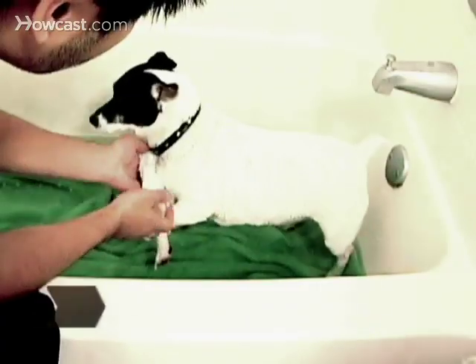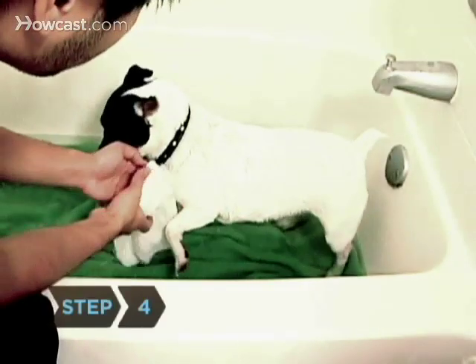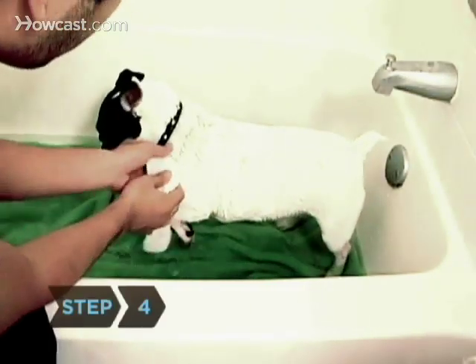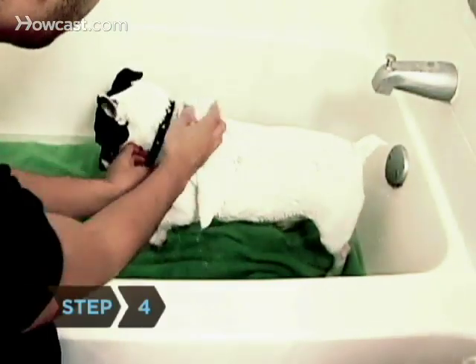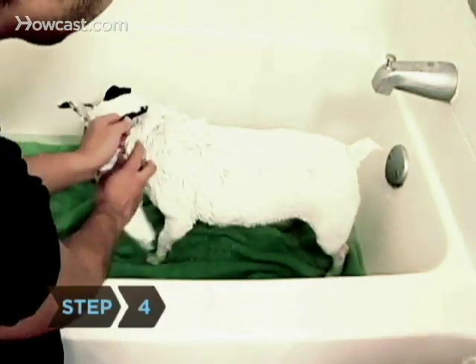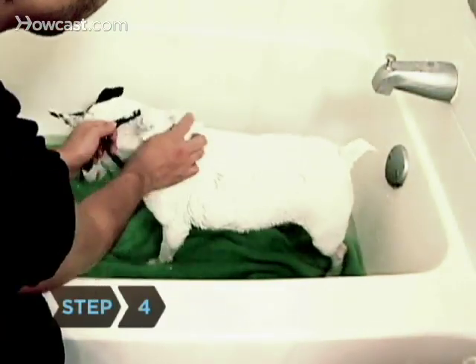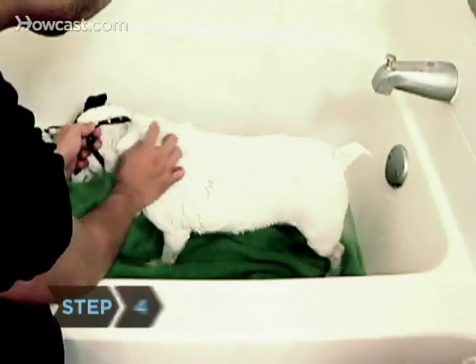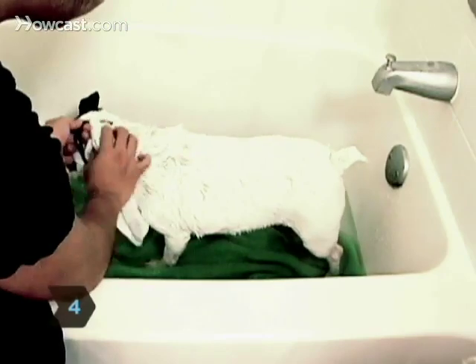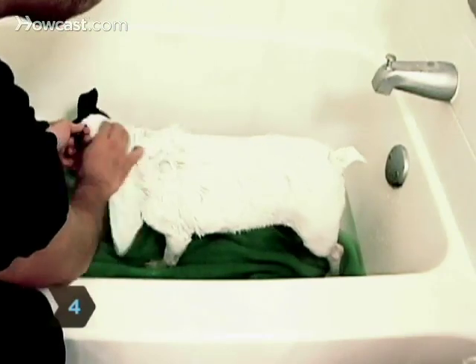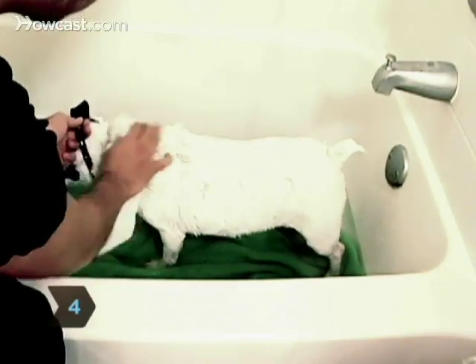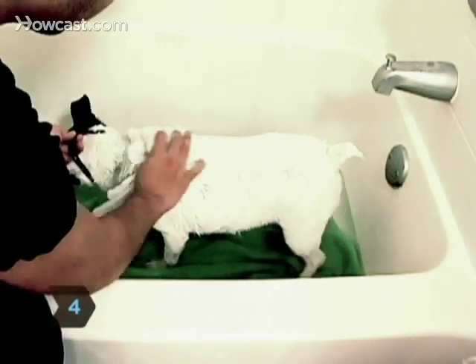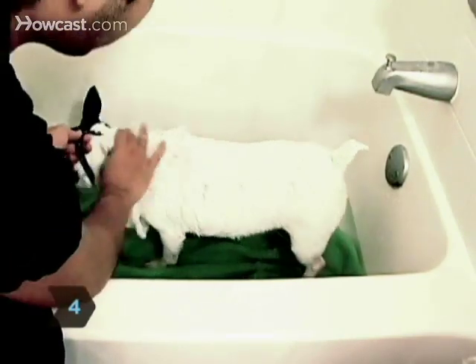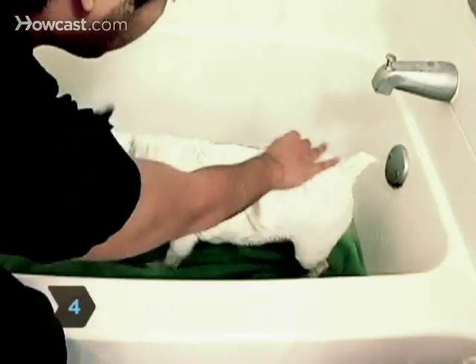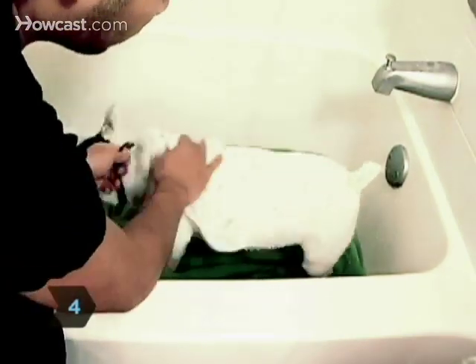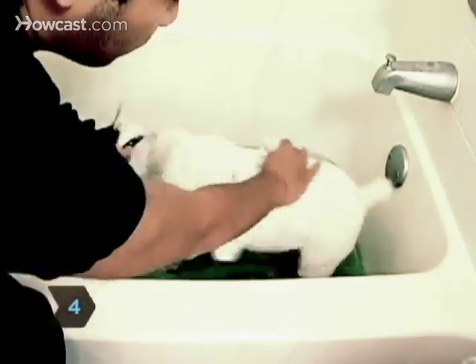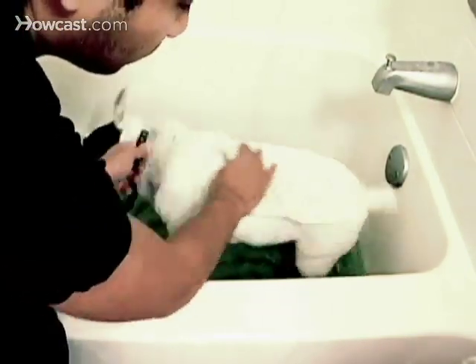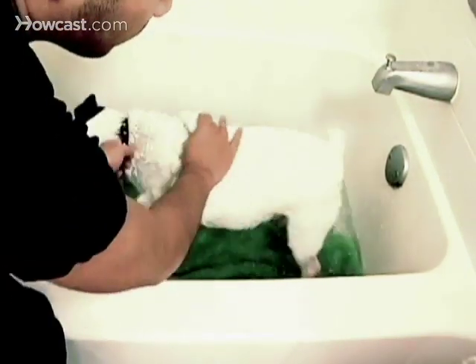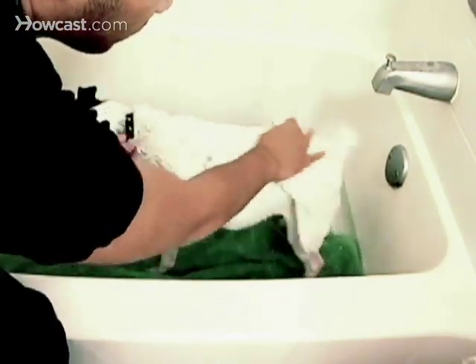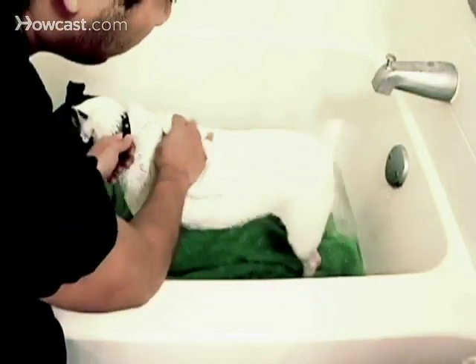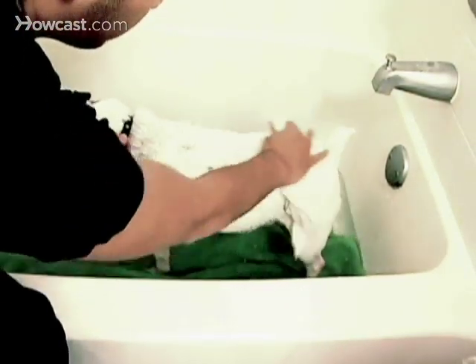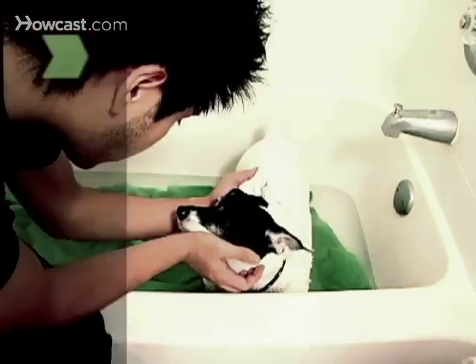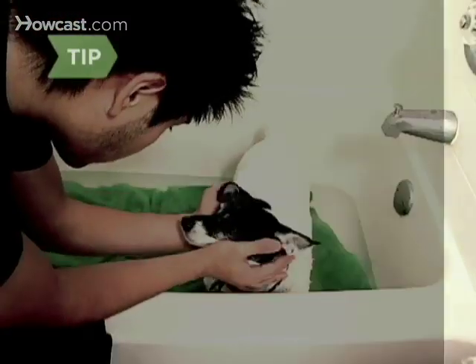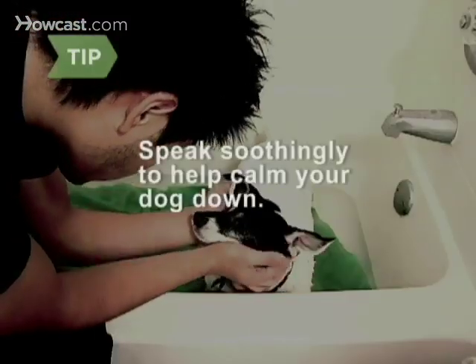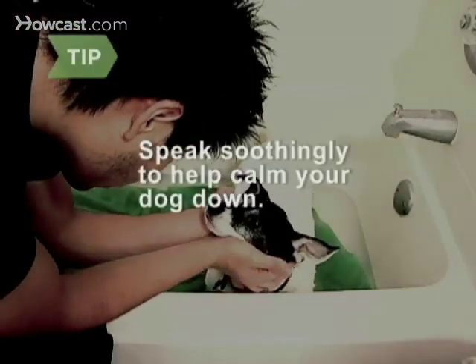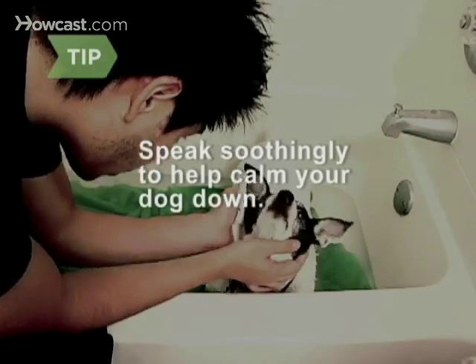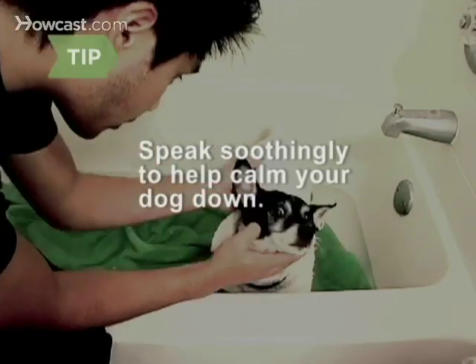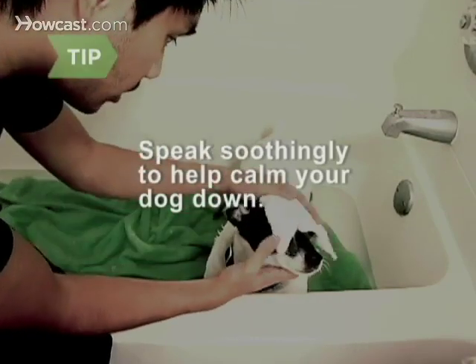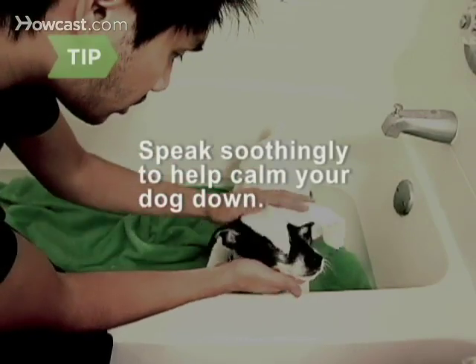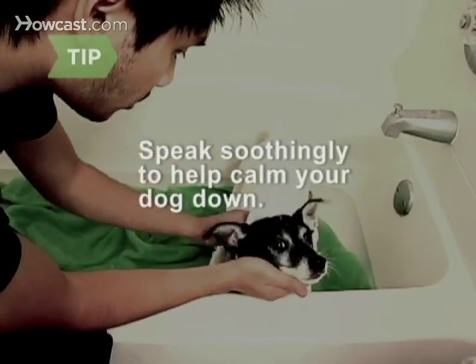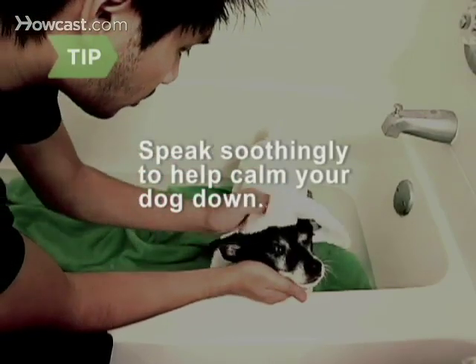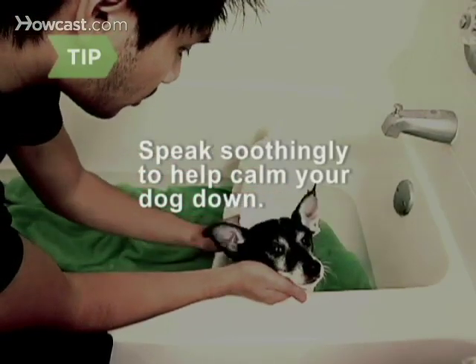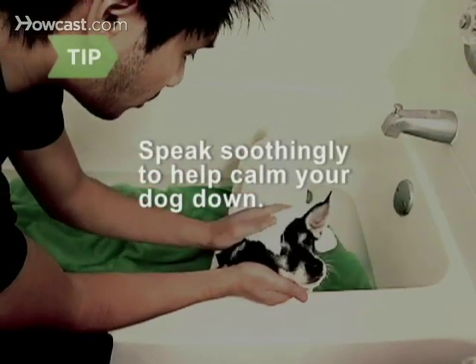Step 4. Working from head to tail, gently massage the shampoo throughout the dog's coat. Speak soothingly to your dog while you're working to help calm him down.